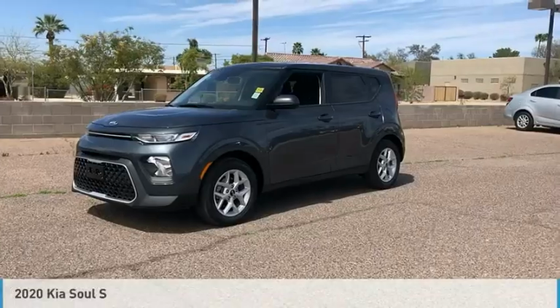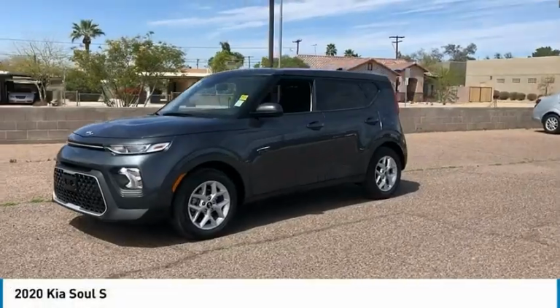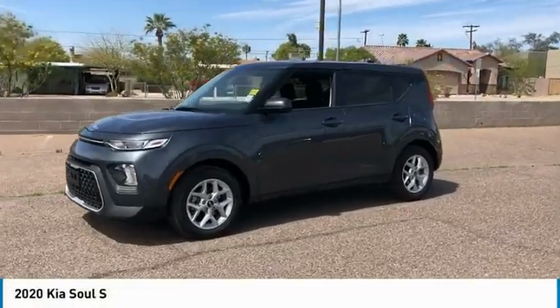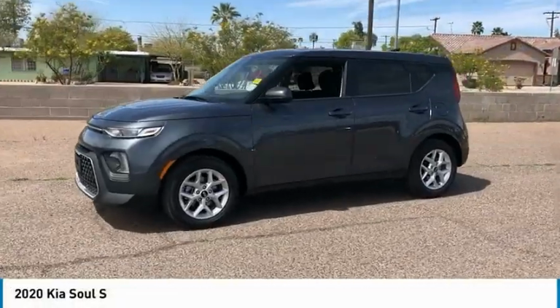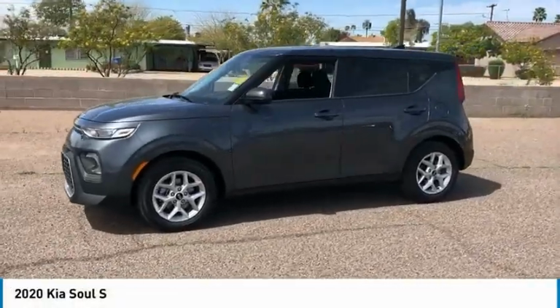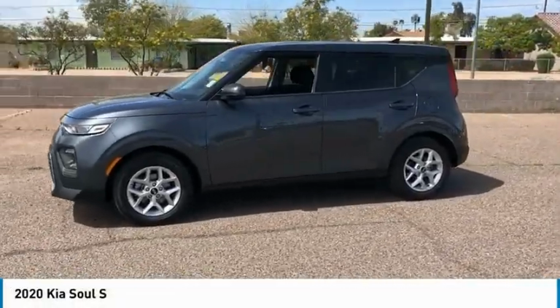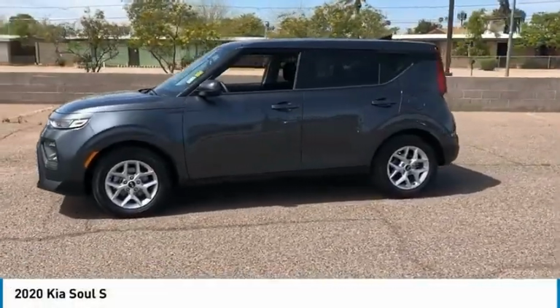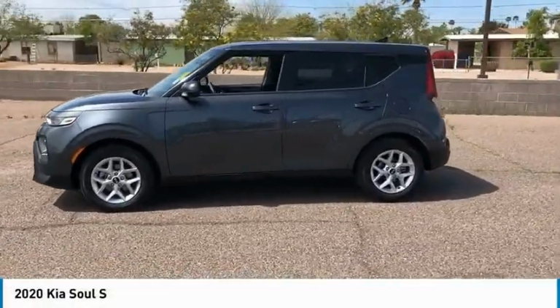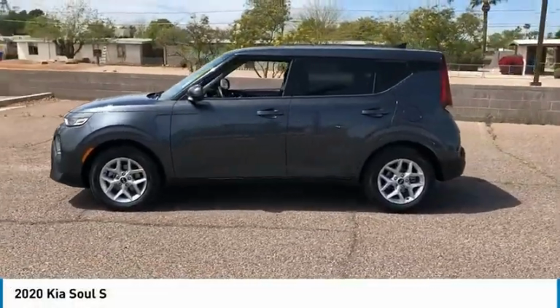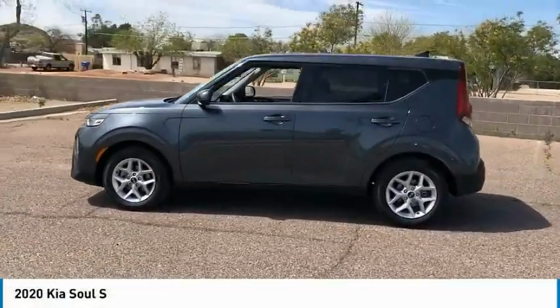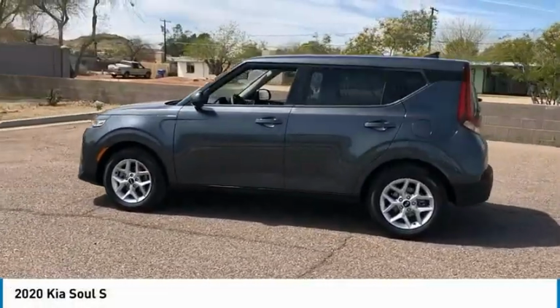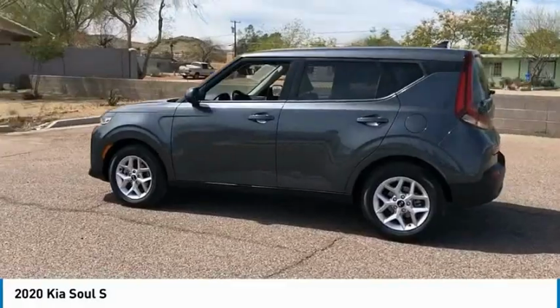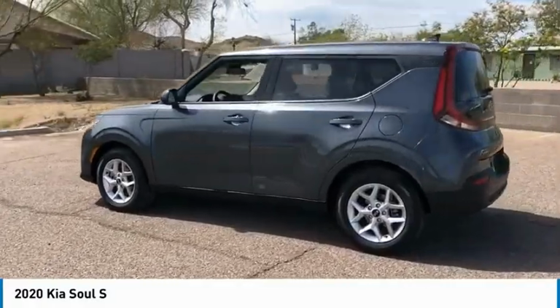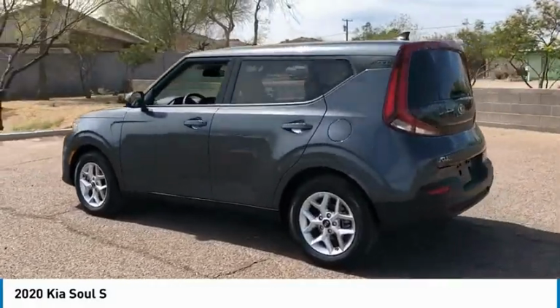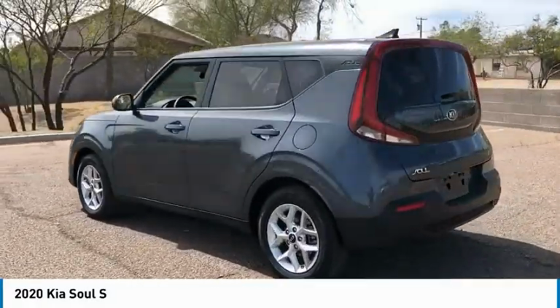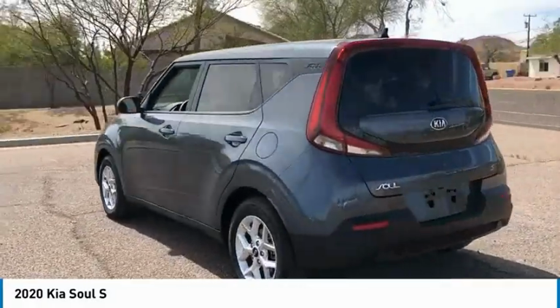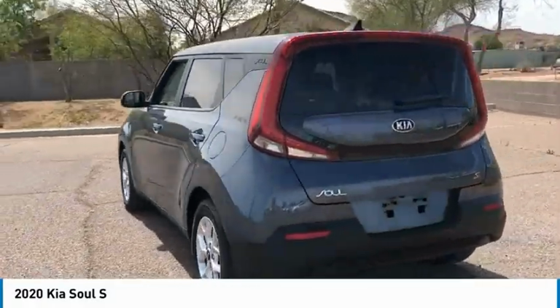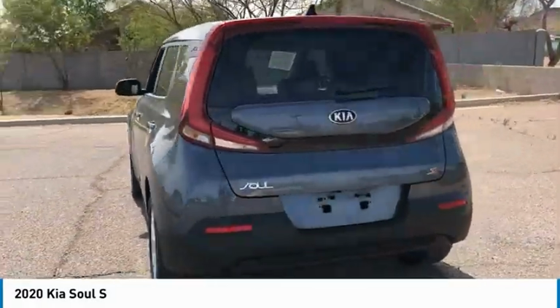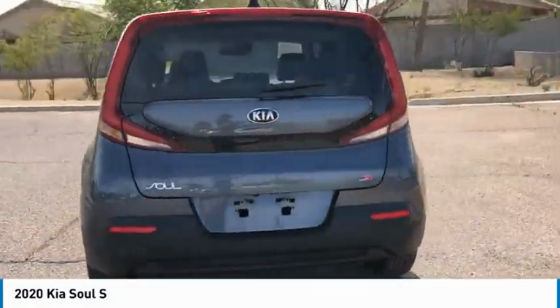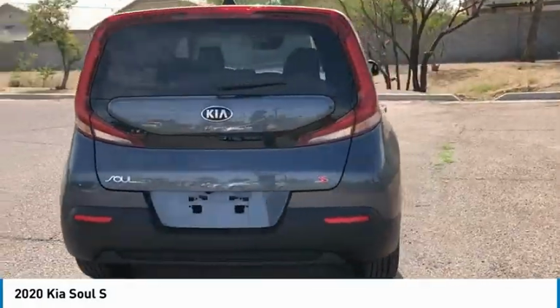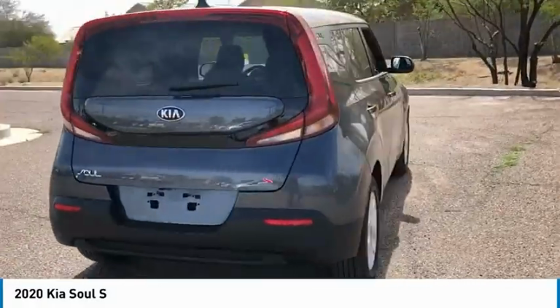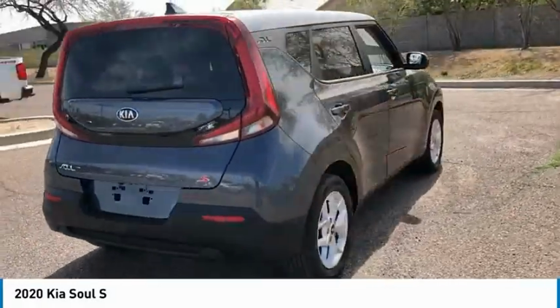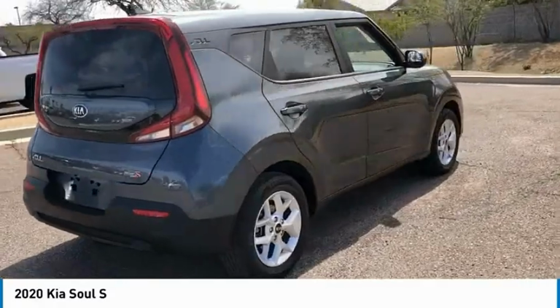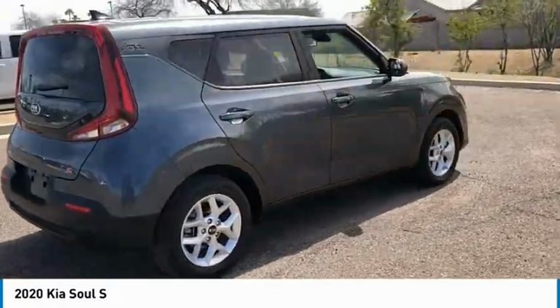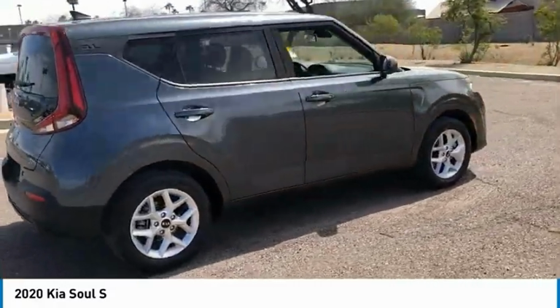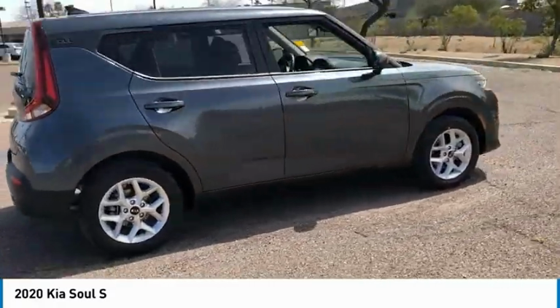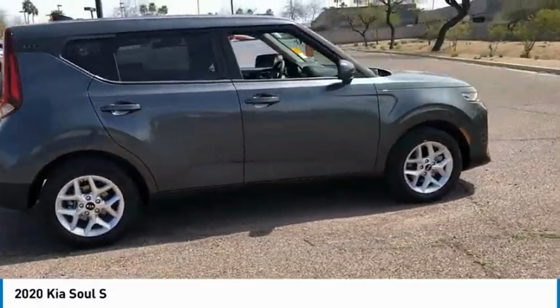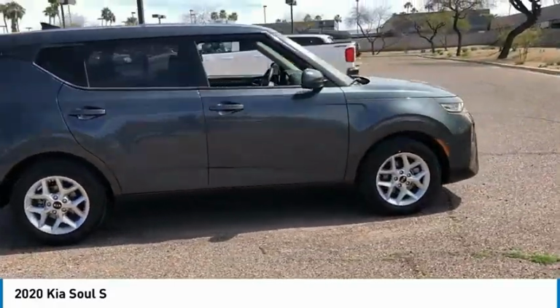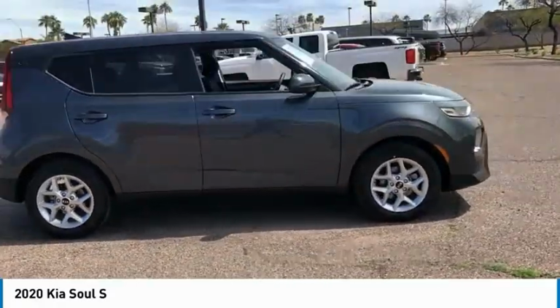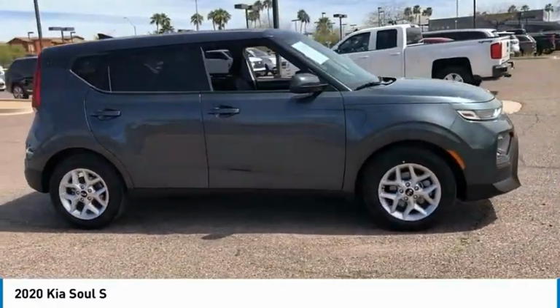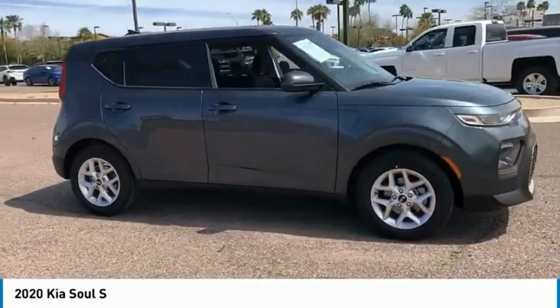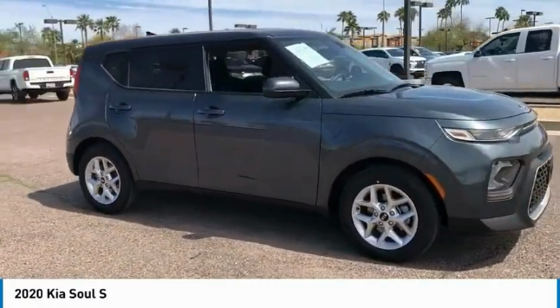Come test drive the 2020 Soul. The Soul is quick and ready with its innovative catchy style, a sharp, roomy and well-fitted cabin, and a comprehensive list of safety and fun features — and is priced below $20,000.